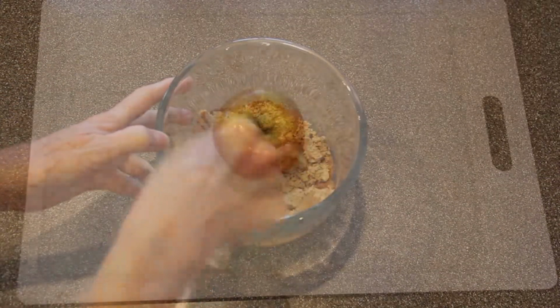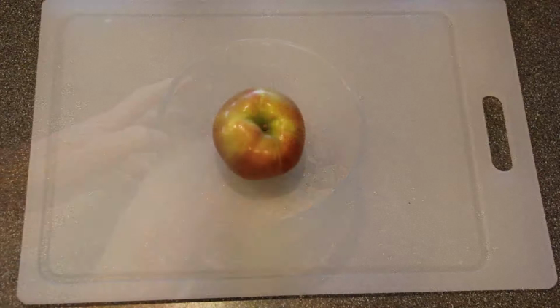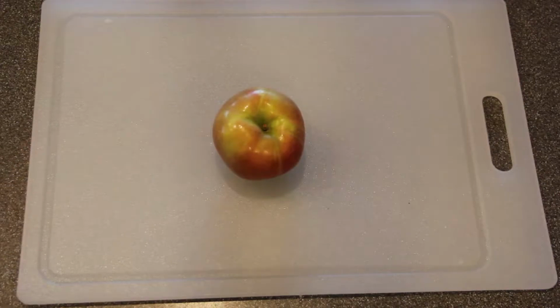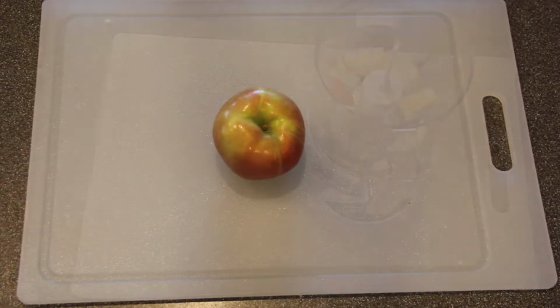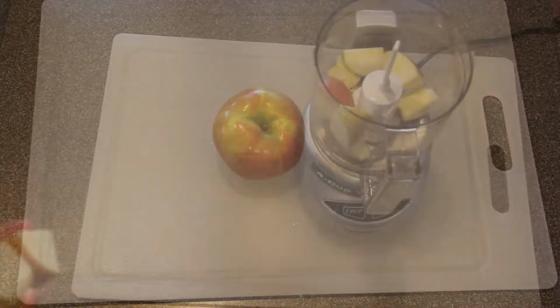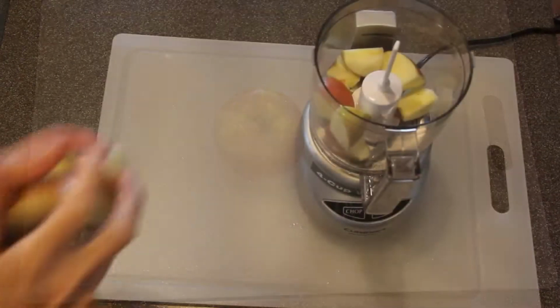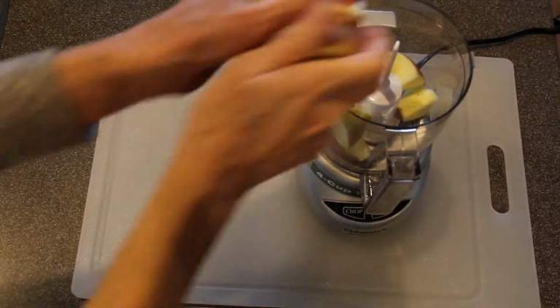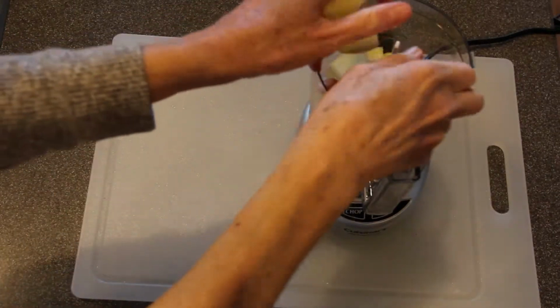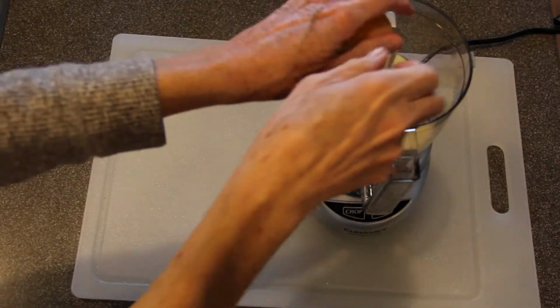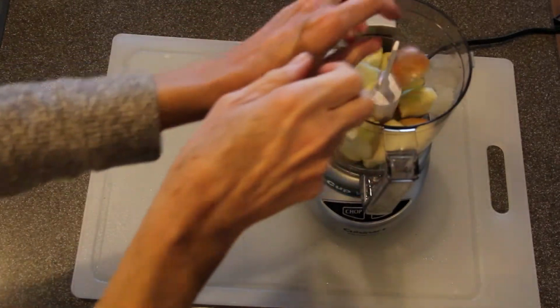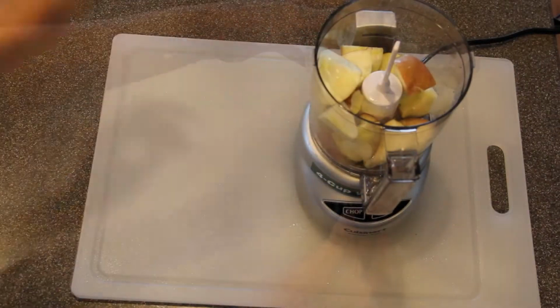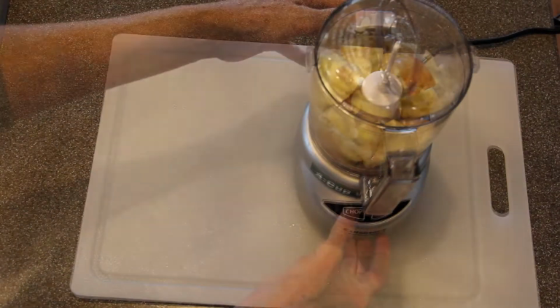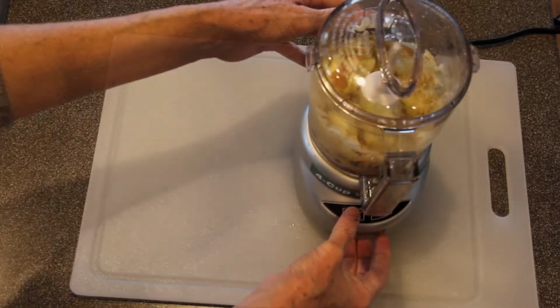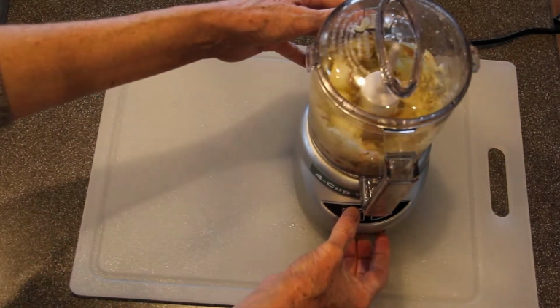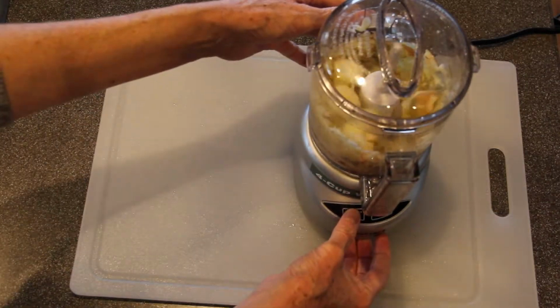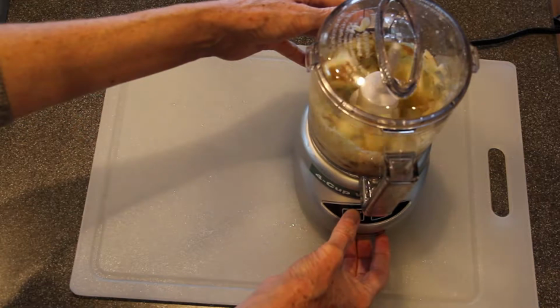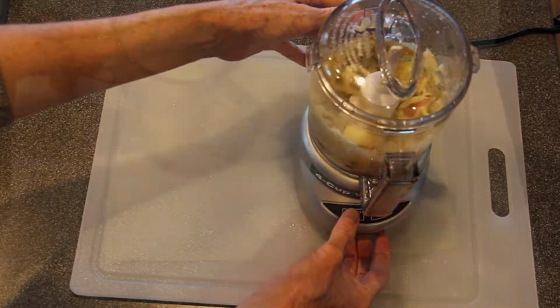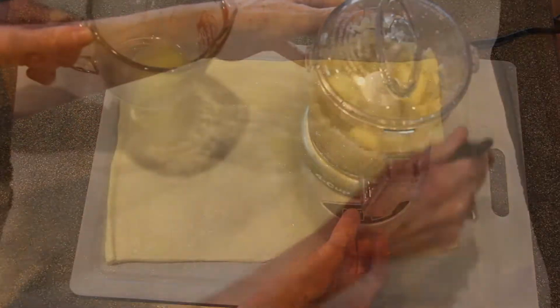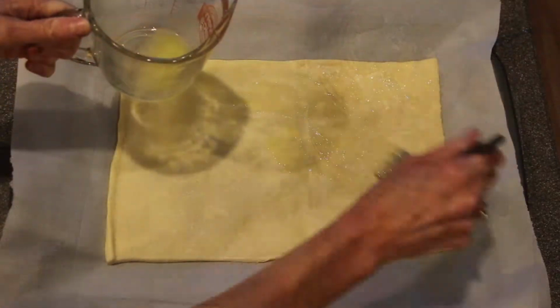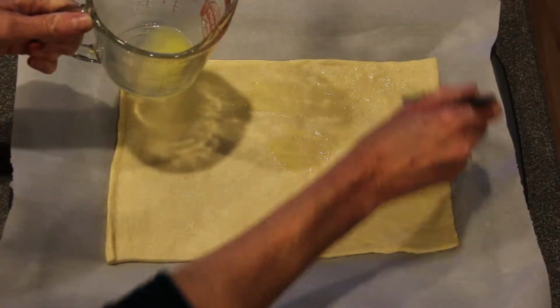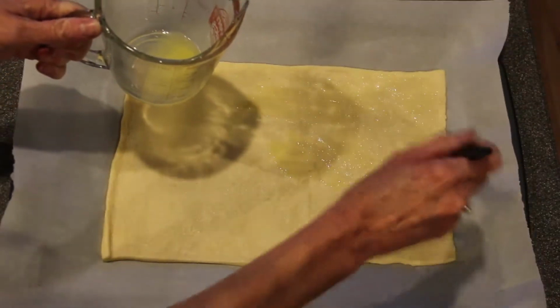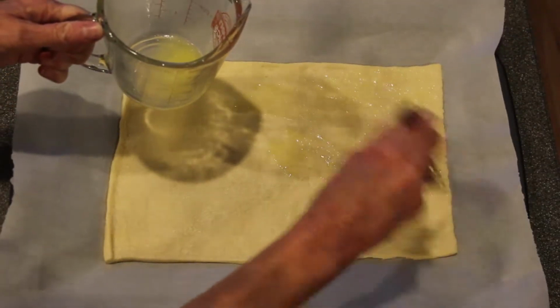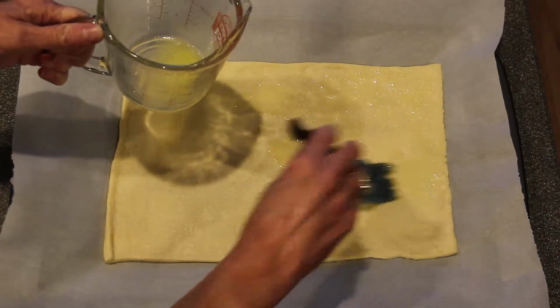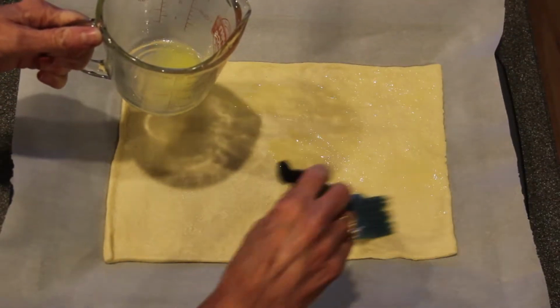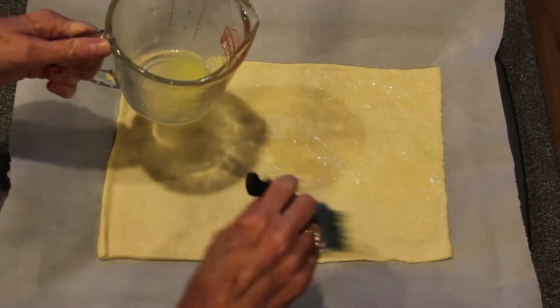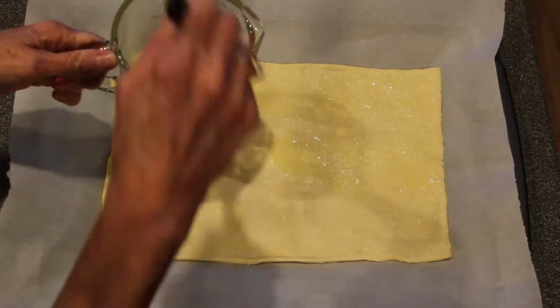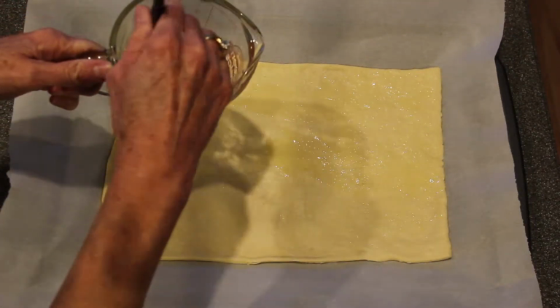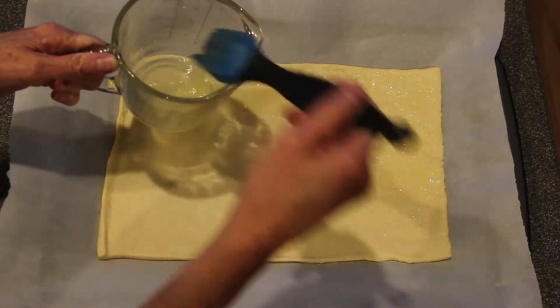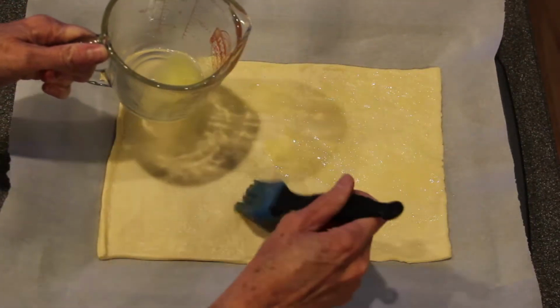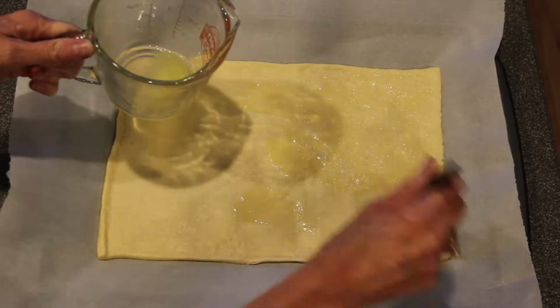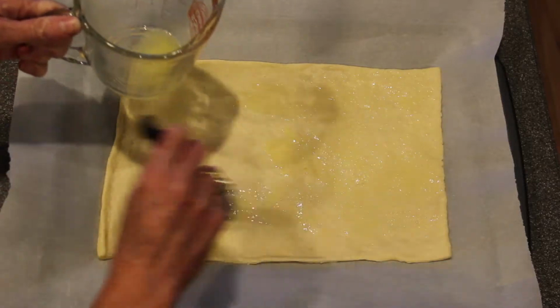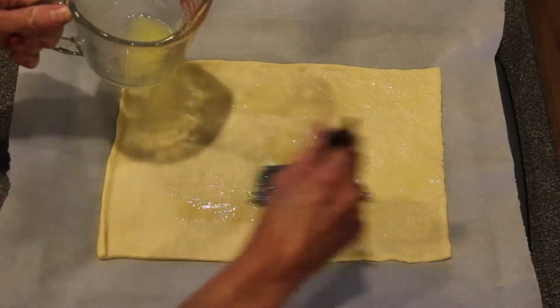Next we're going to take one apple, core it and chop it finely. Melt two tablespoons of butter and then brush this evenly over the crescent roll dough.